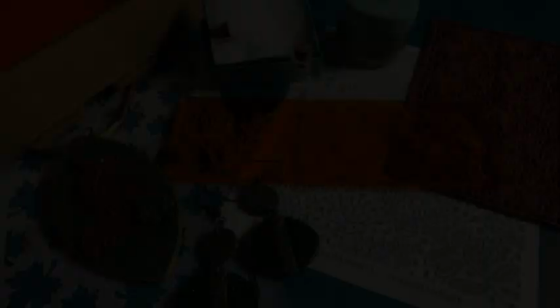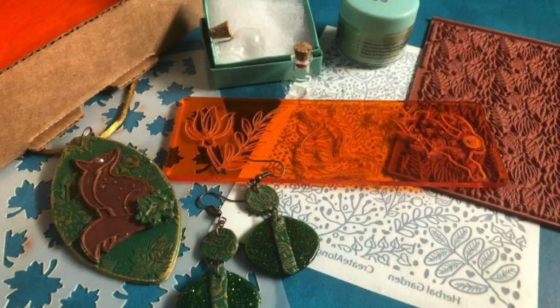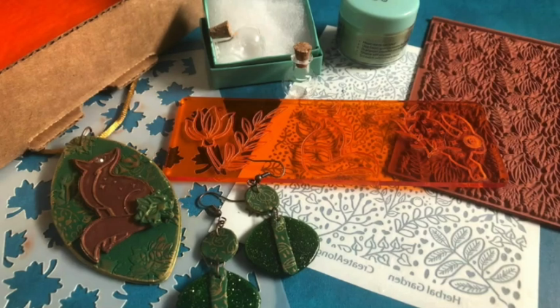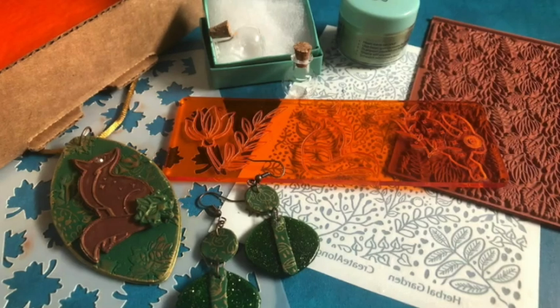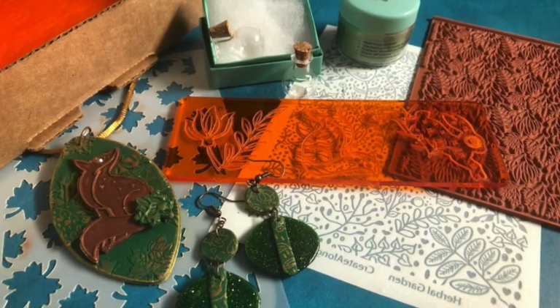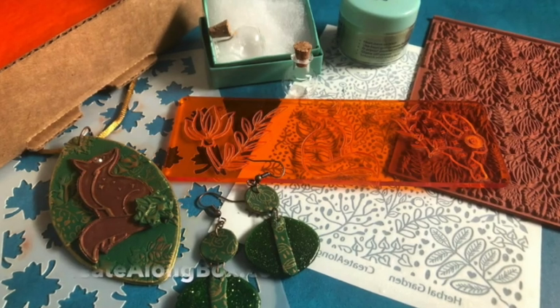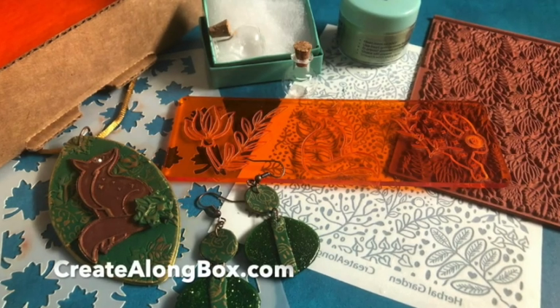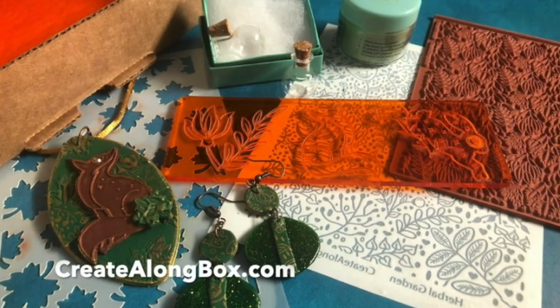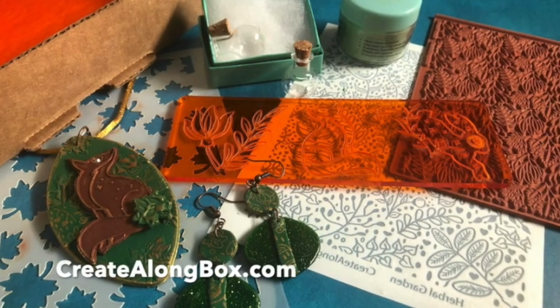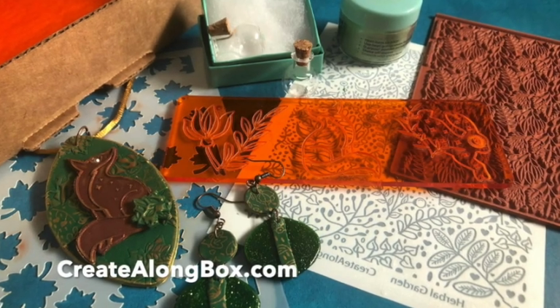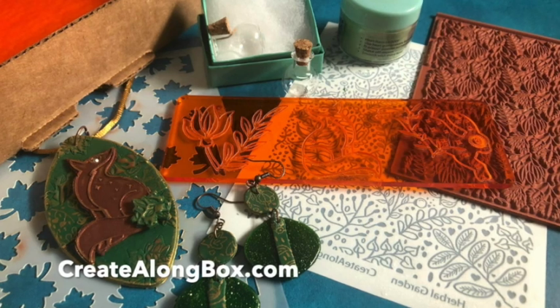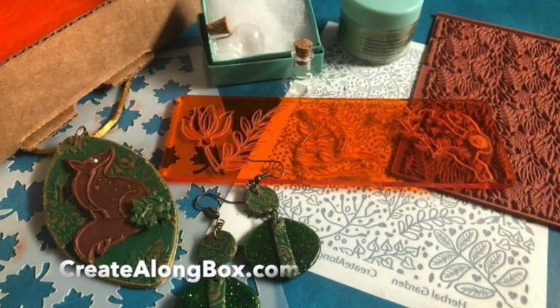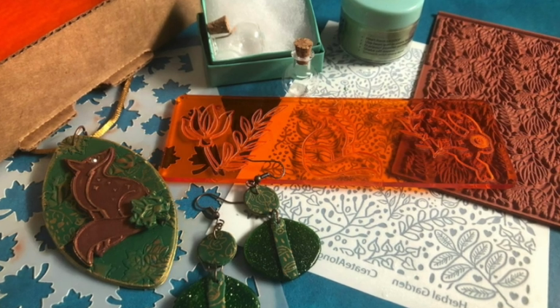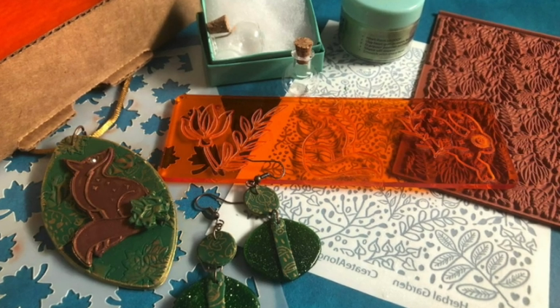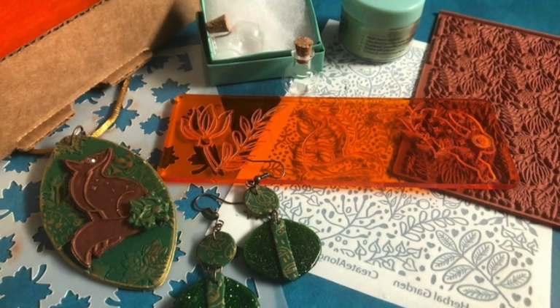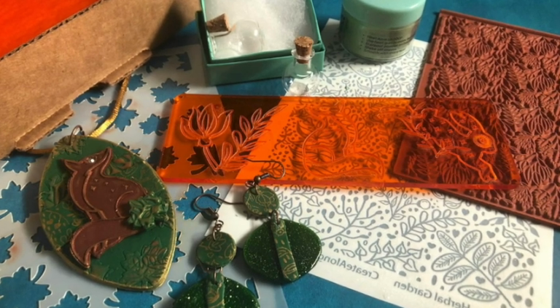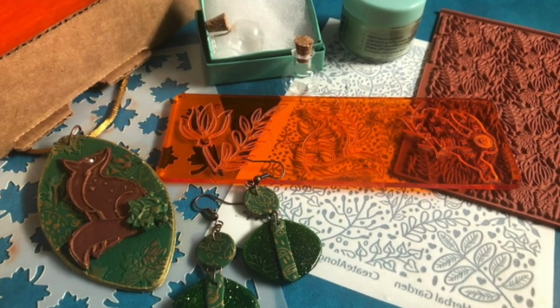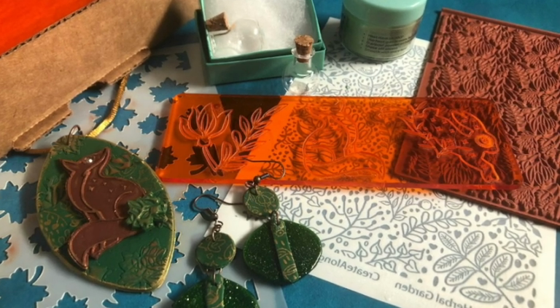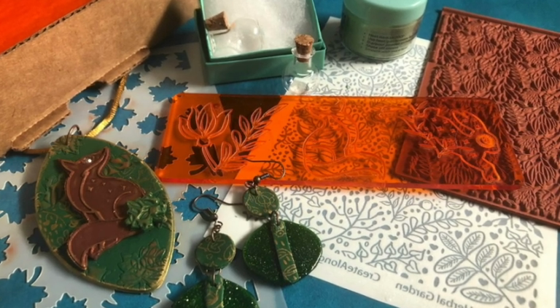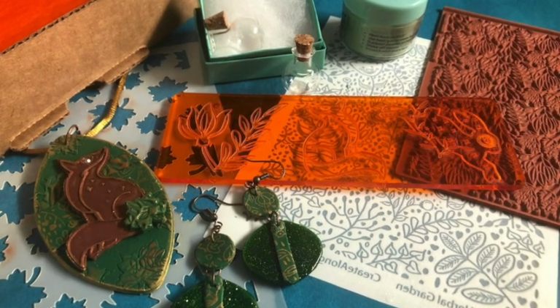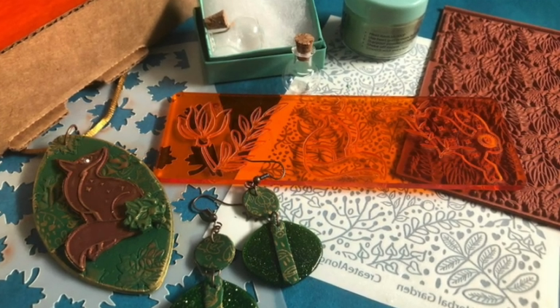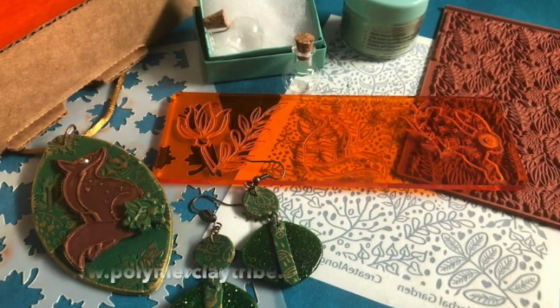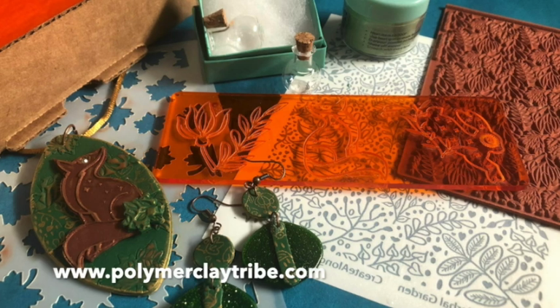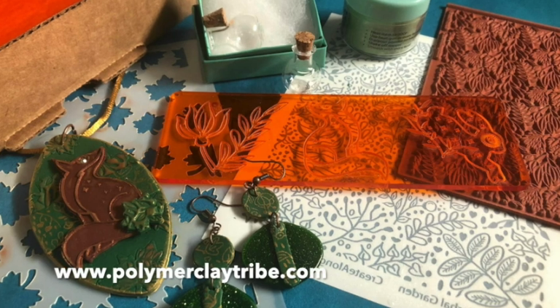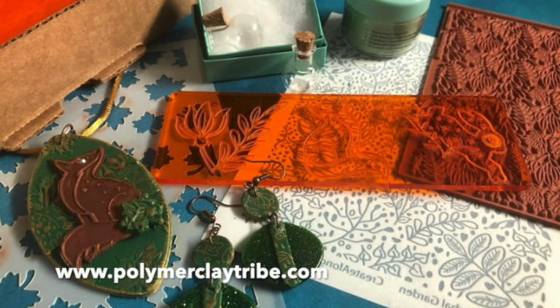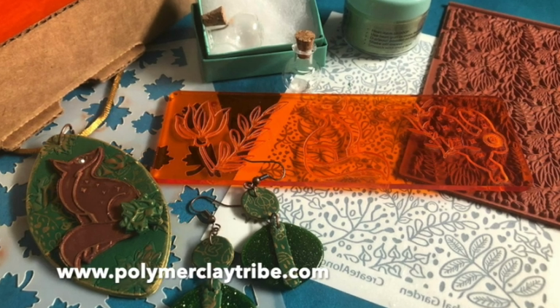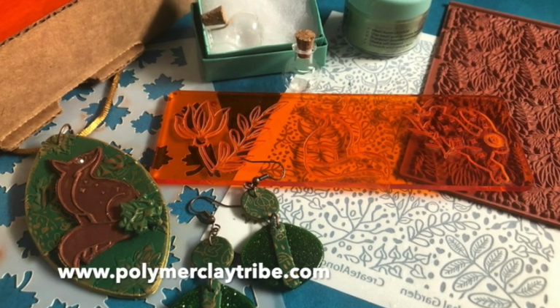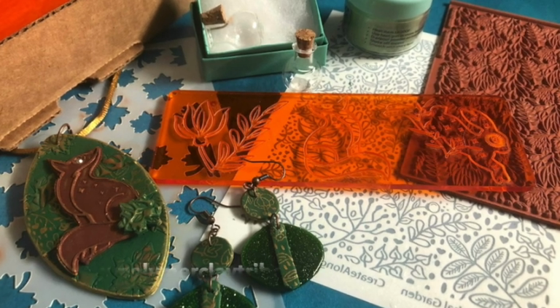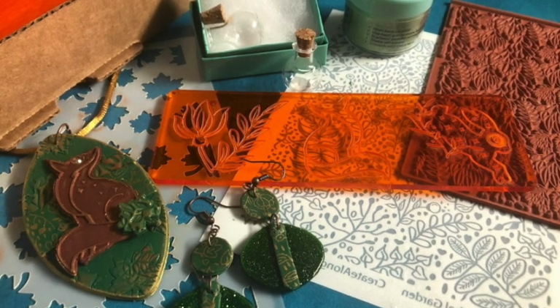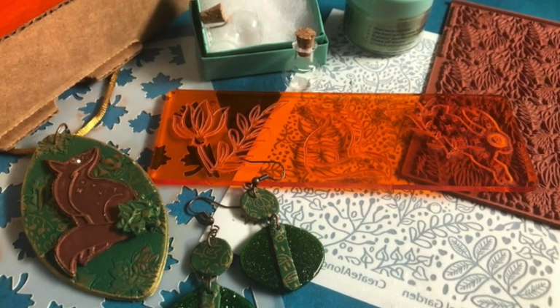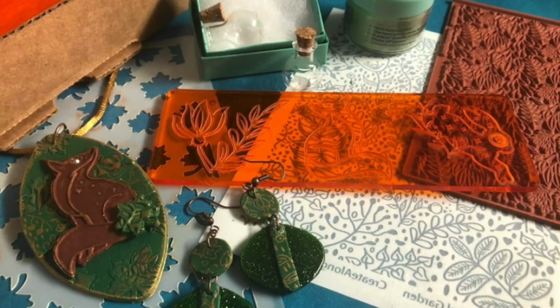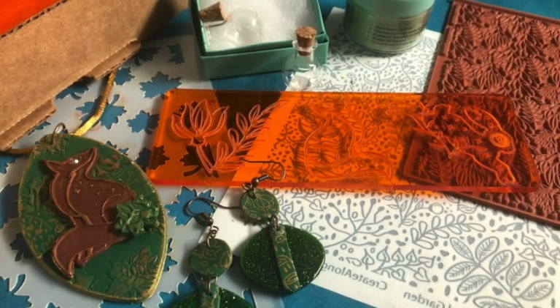I'm Cindy McGee, and I hope you enjoyed exploring the Into the Forest Create-Along box. Remember to share your projects in our Create-Along Polymer Clay Tribe Facebook group.